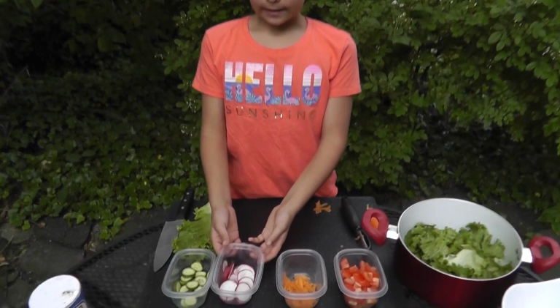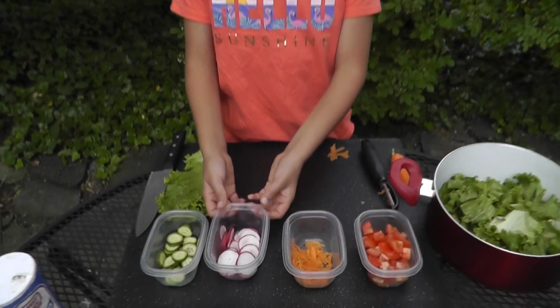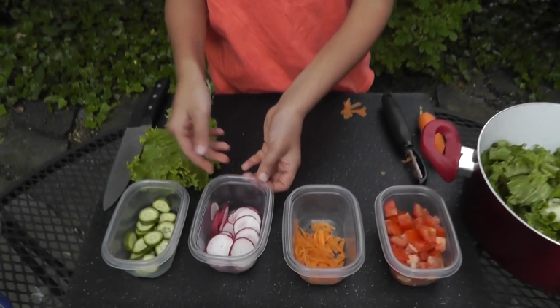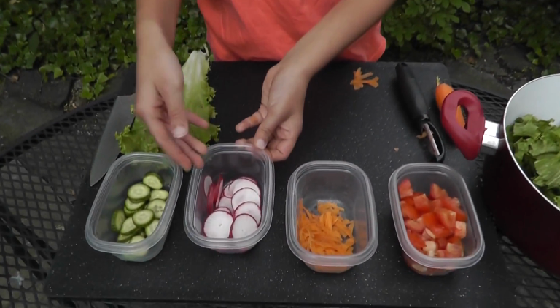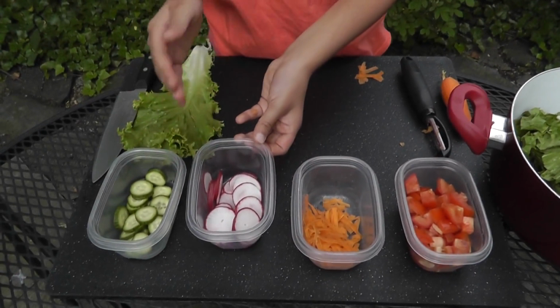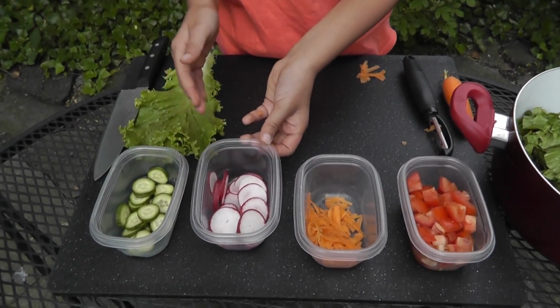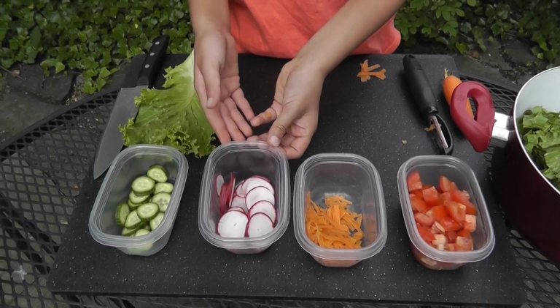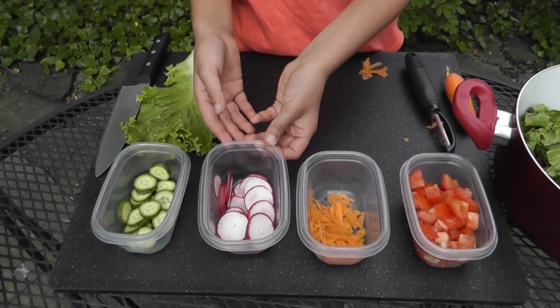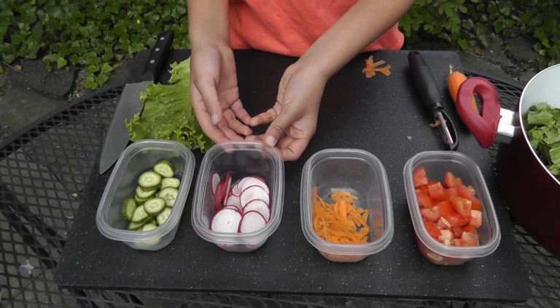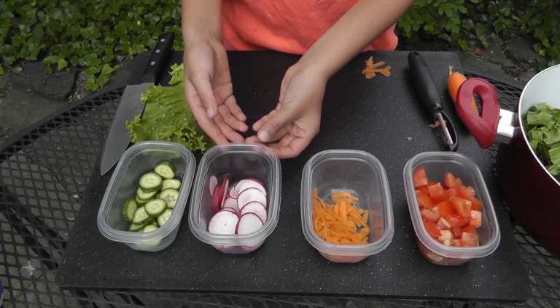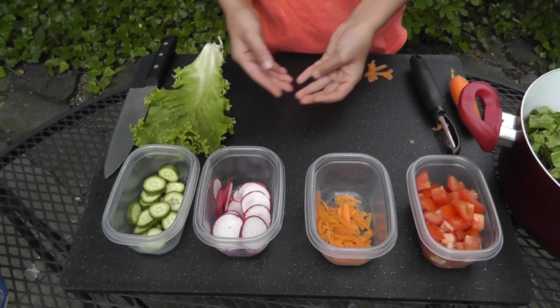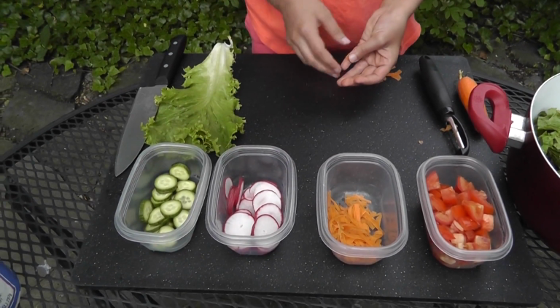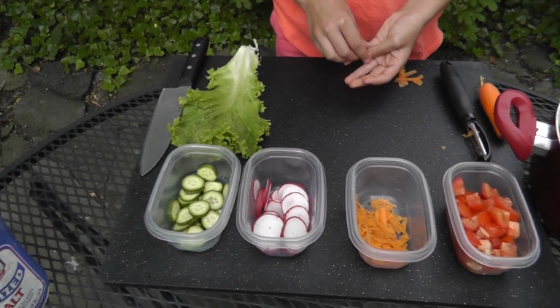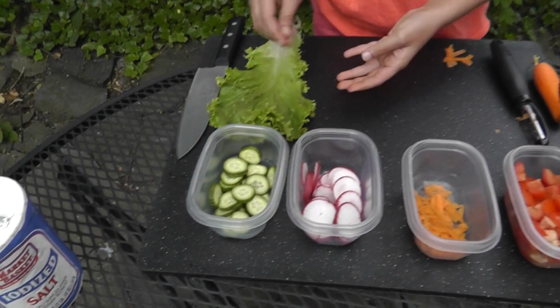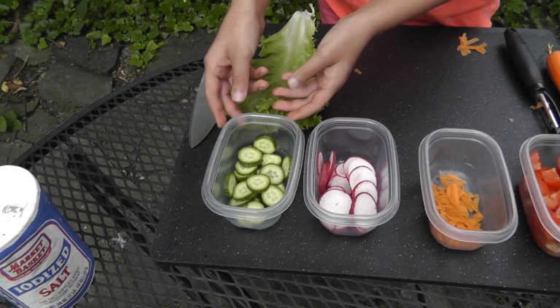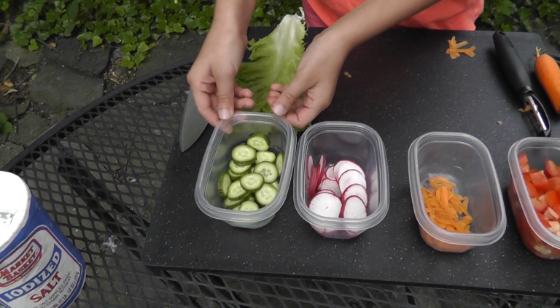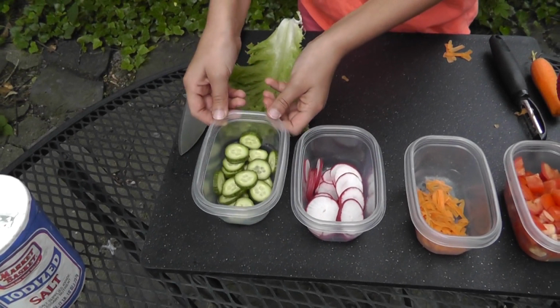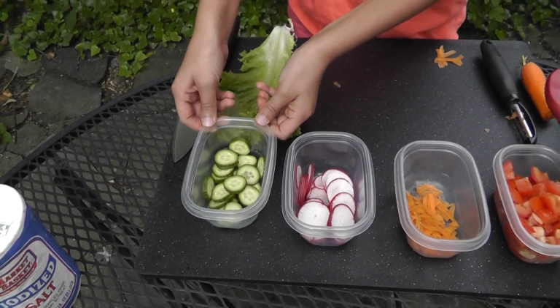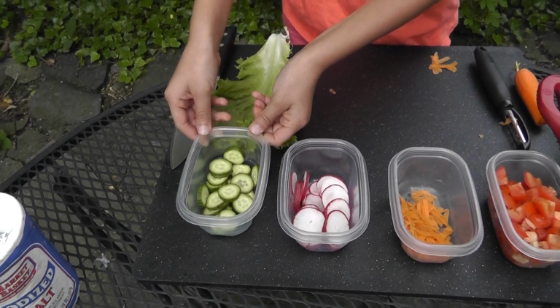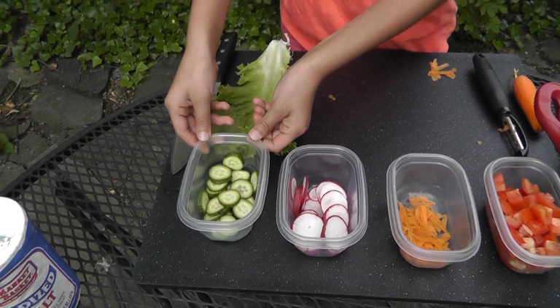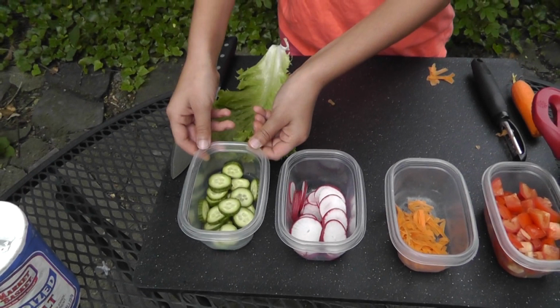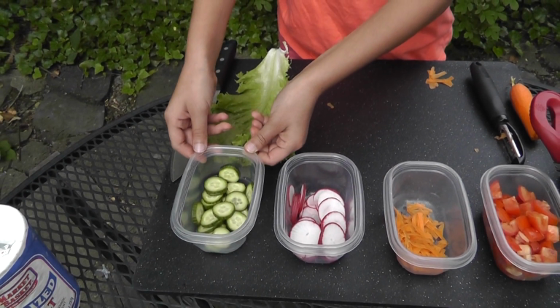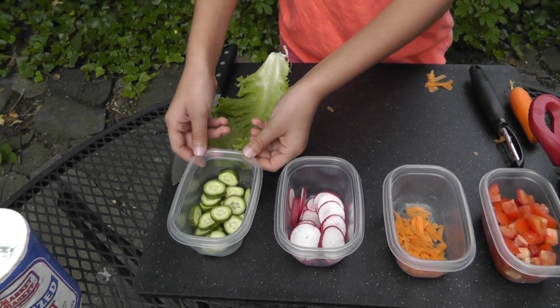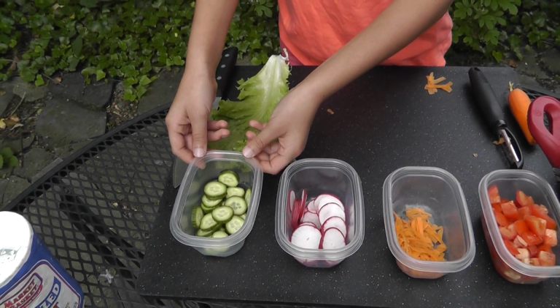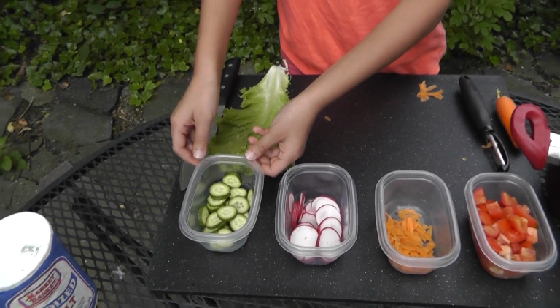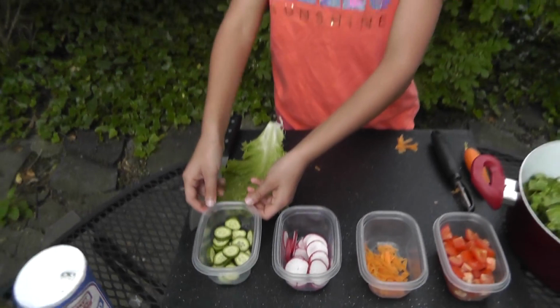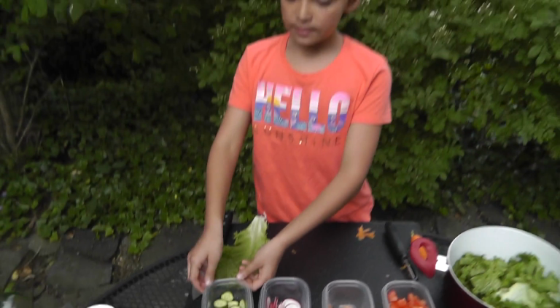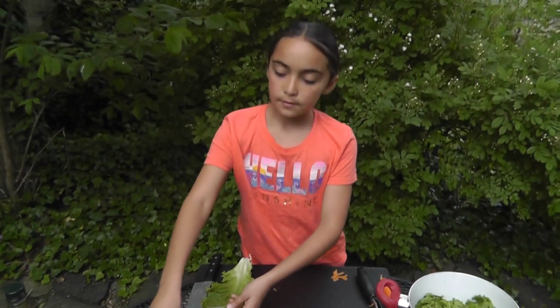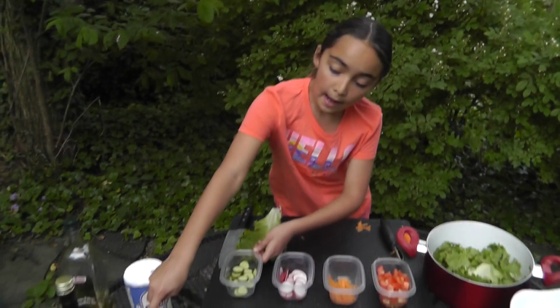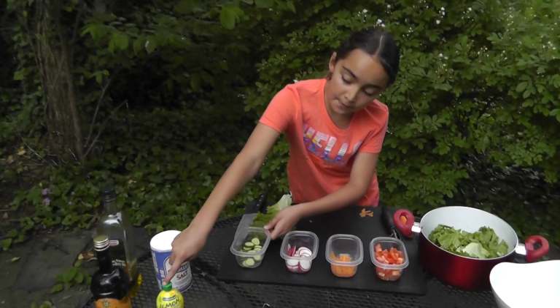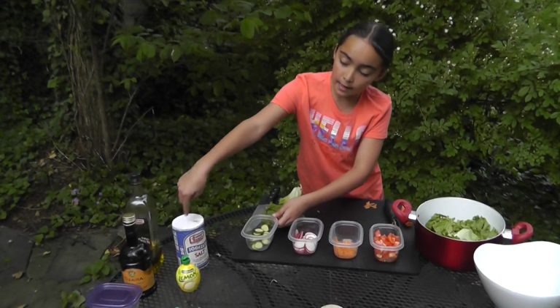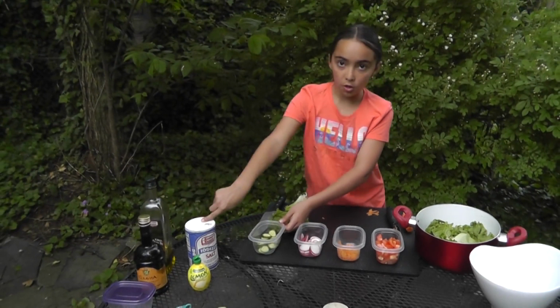Radish — rinse and cut. Cucumber — rinse, cut, and add lemon and salt.